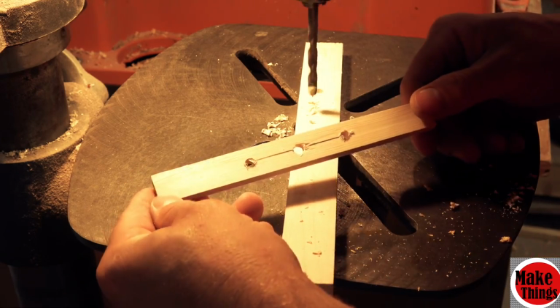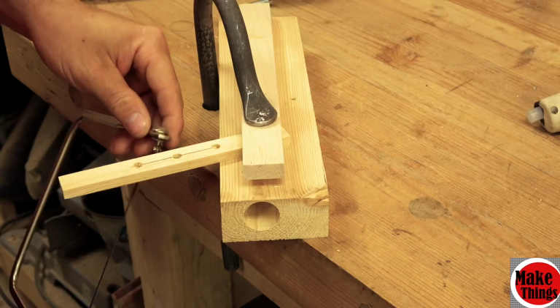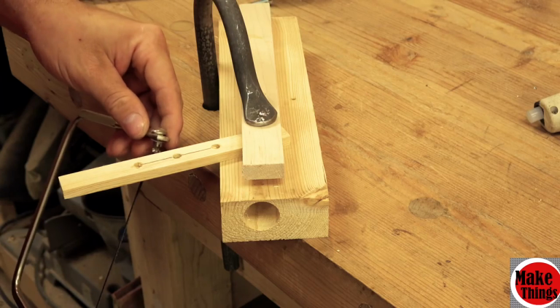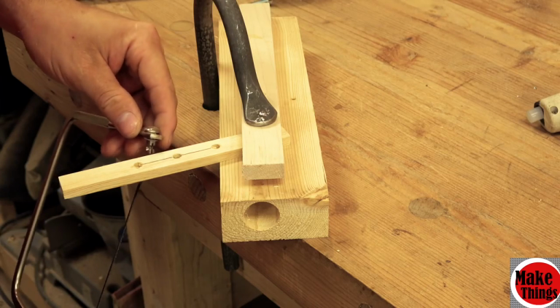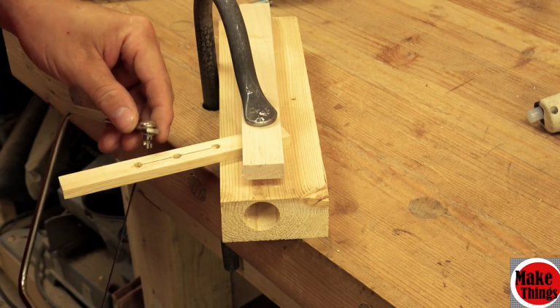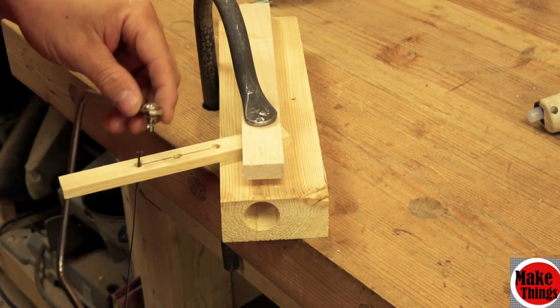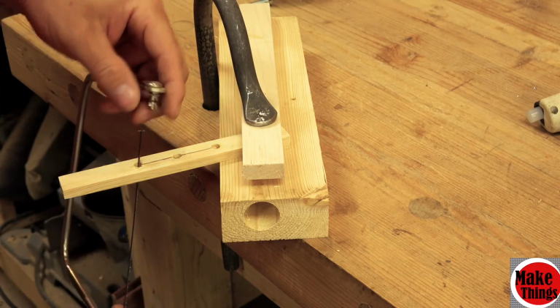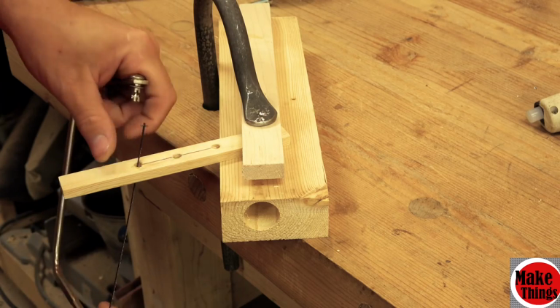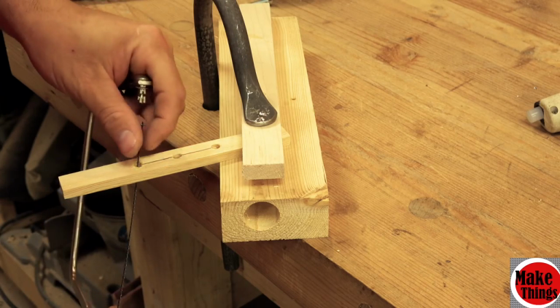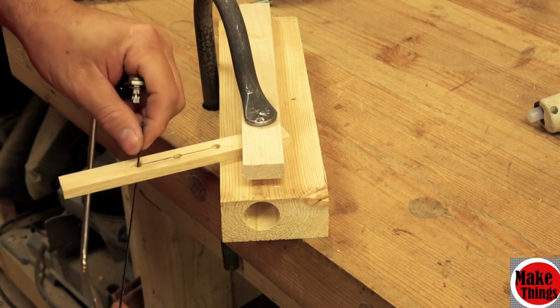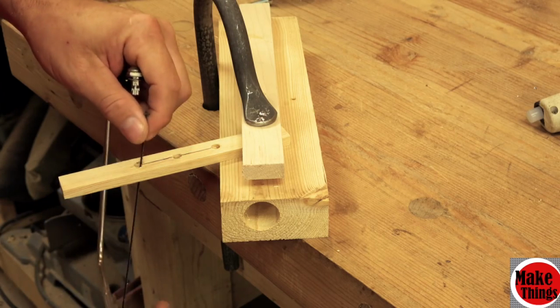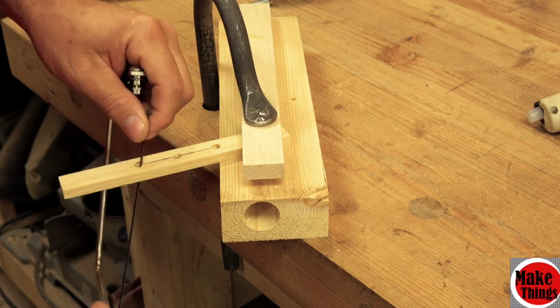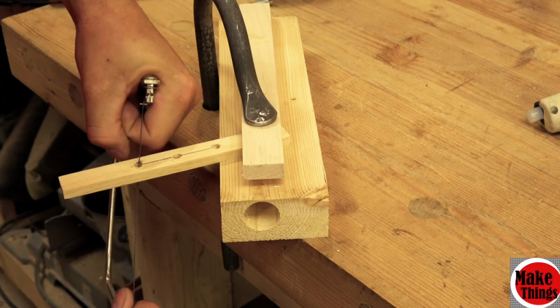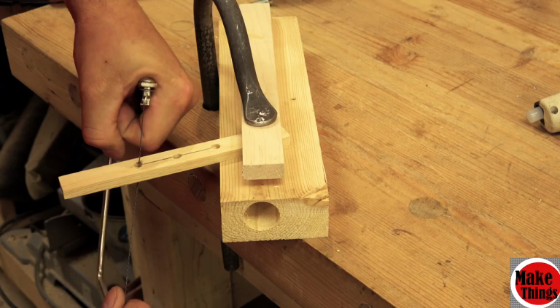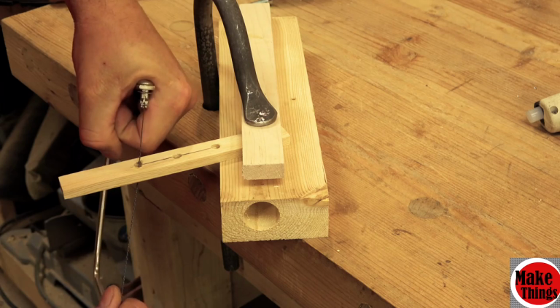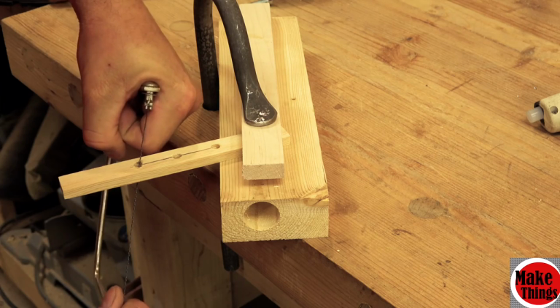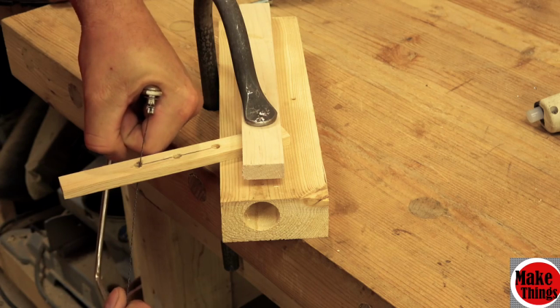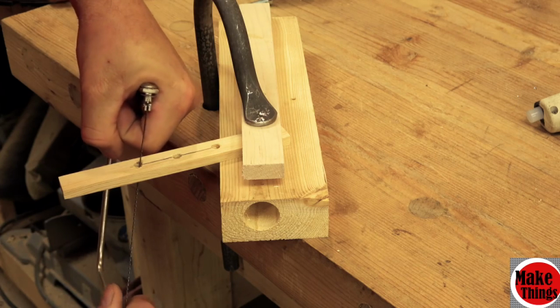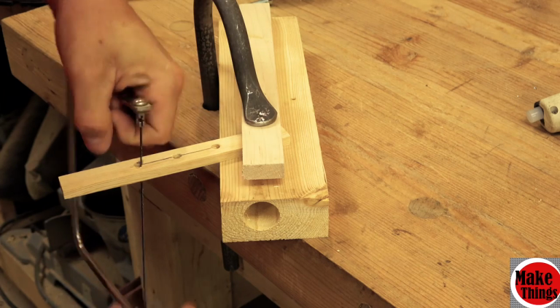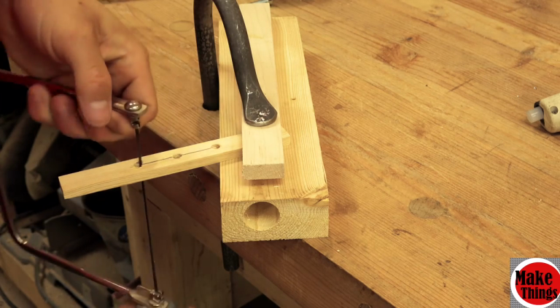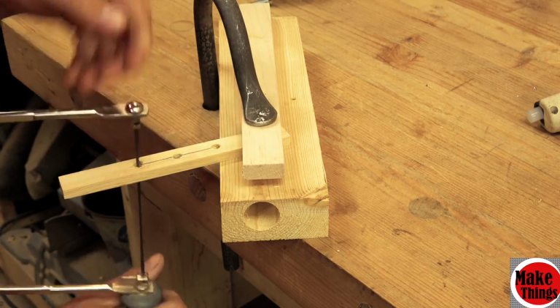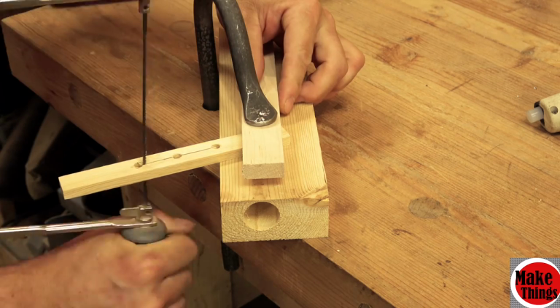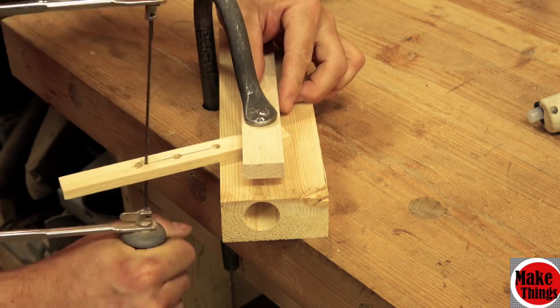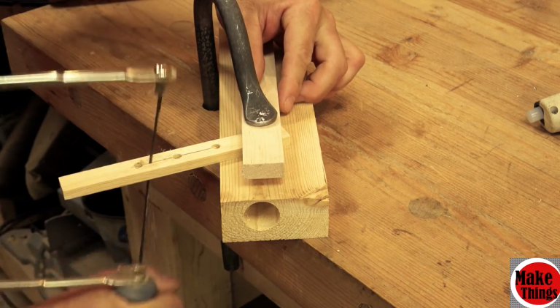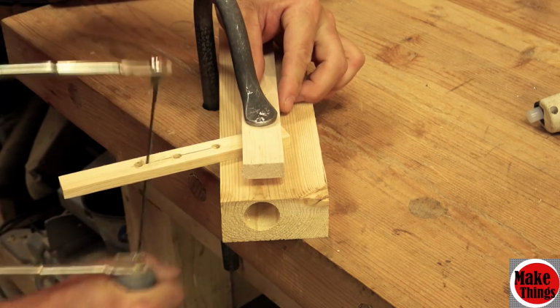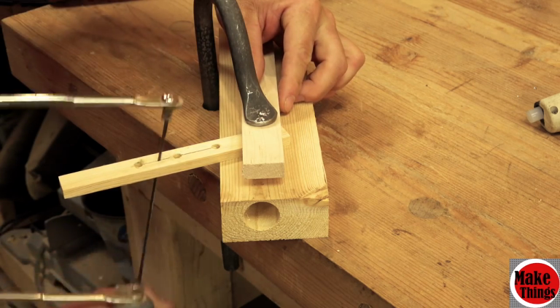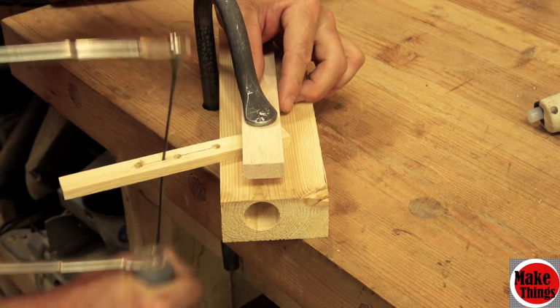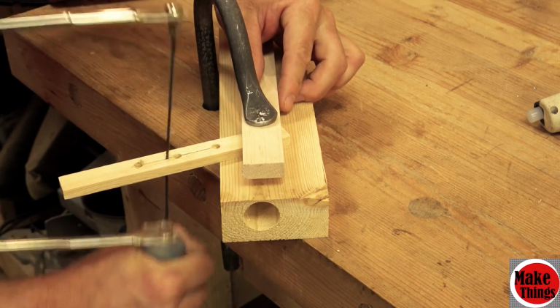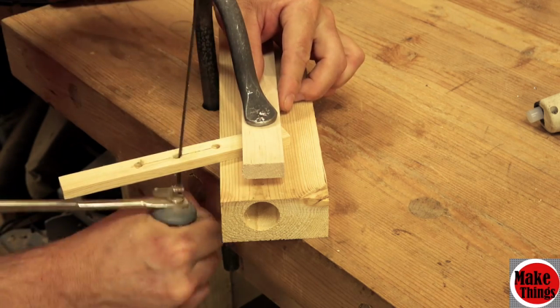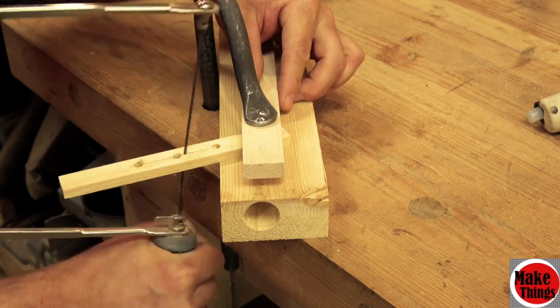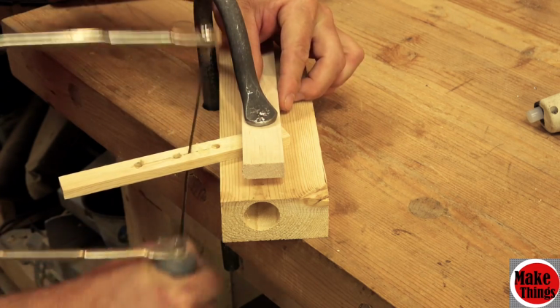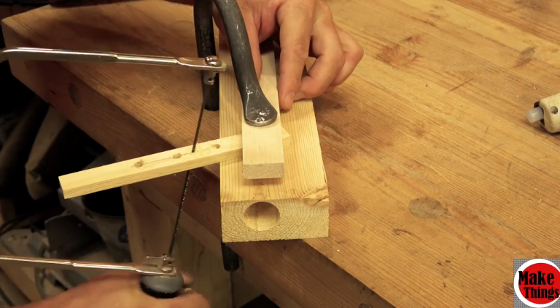I used a coping saw to carve out the center, but you could probably just use a bandsaw to cut into the center at an angle. Whatever you do, remember that the slot doesn't need to be very big.